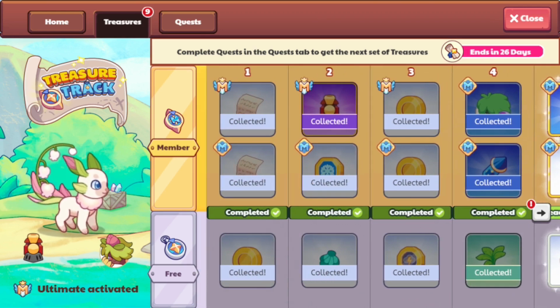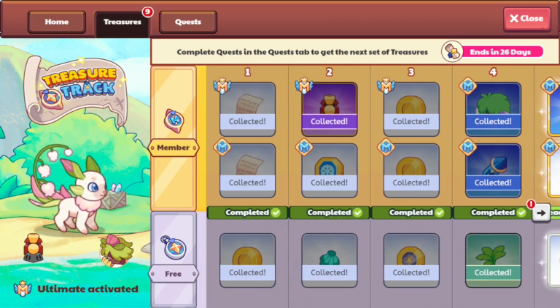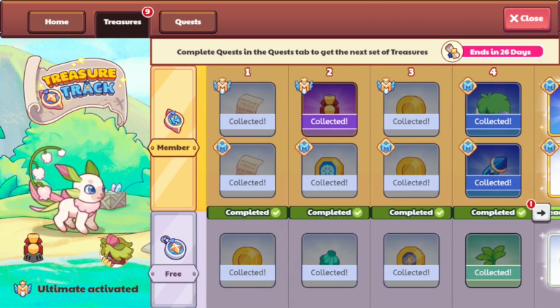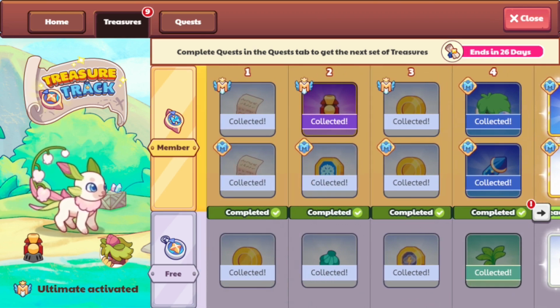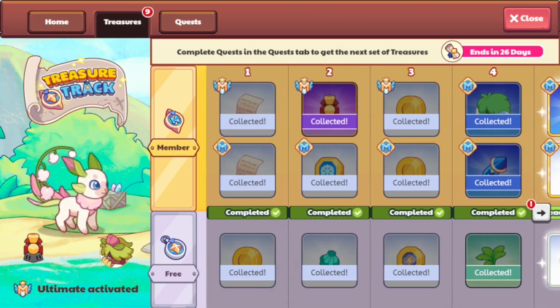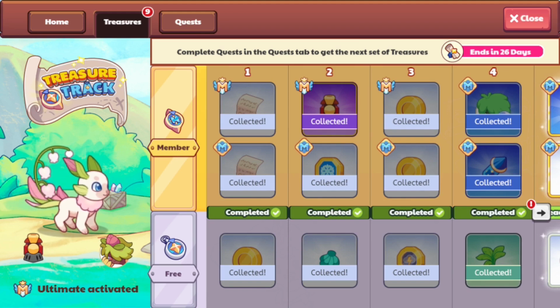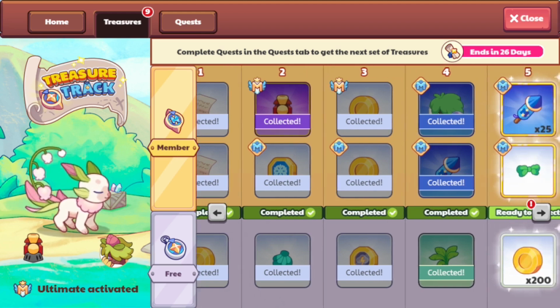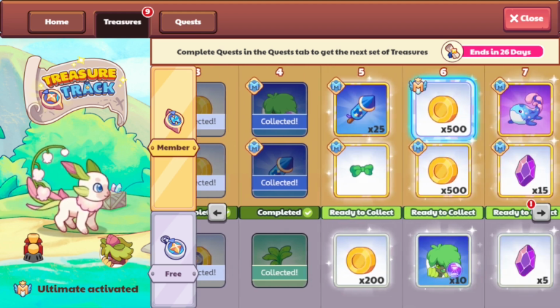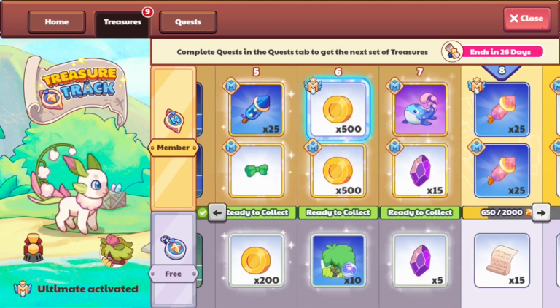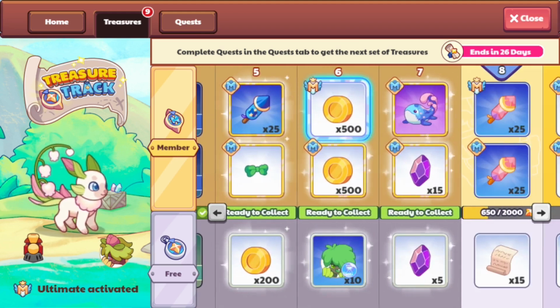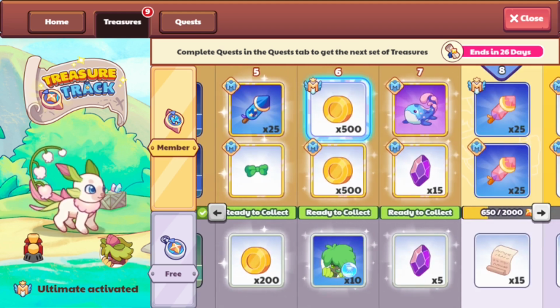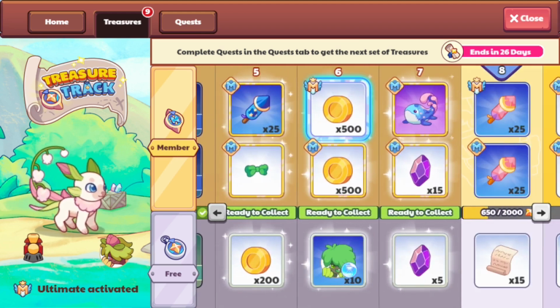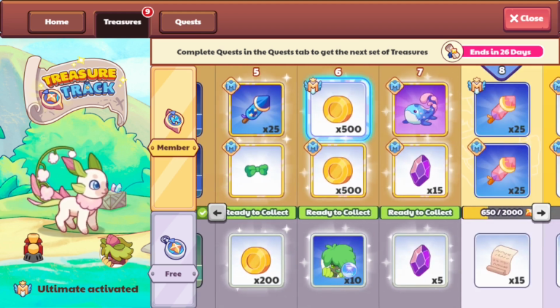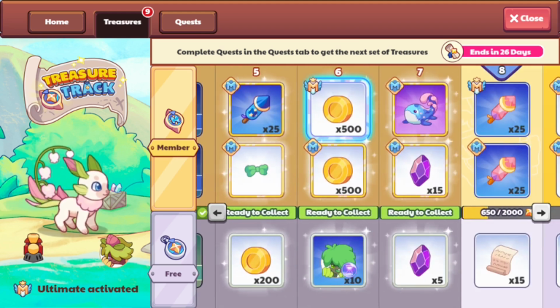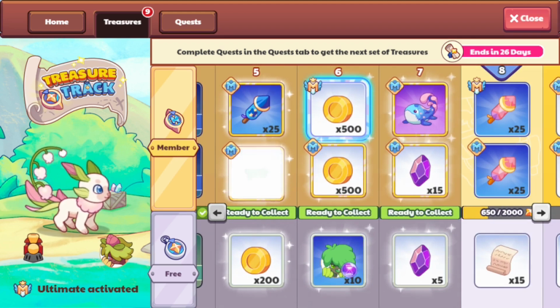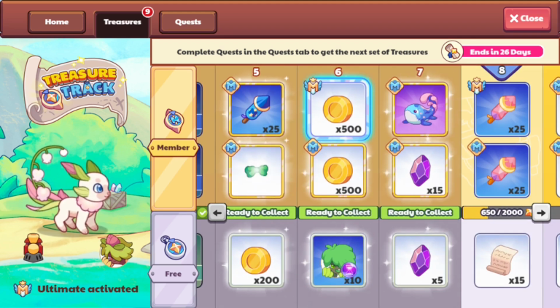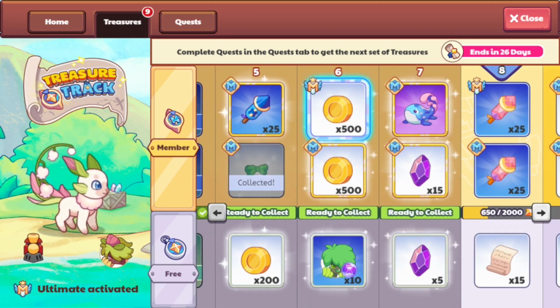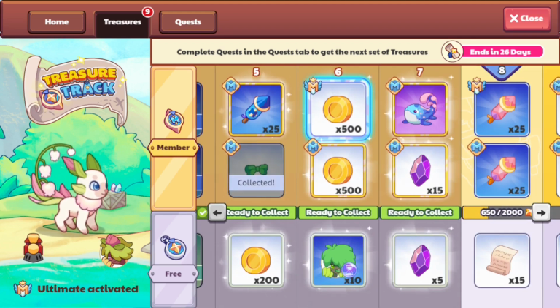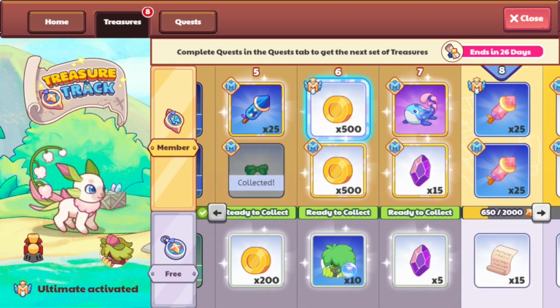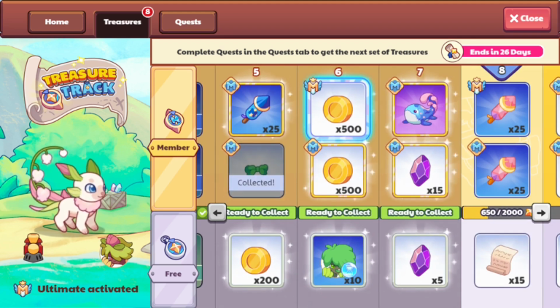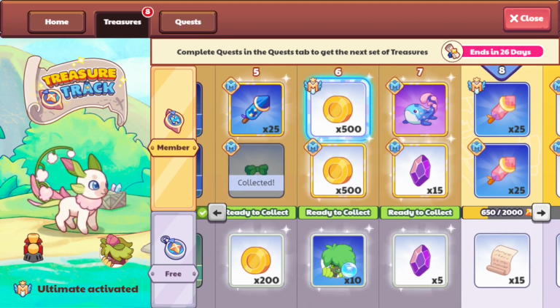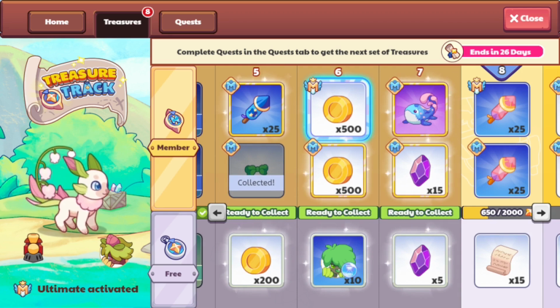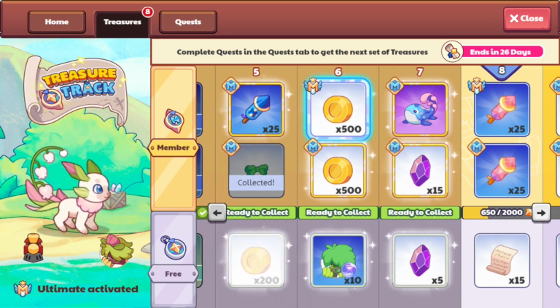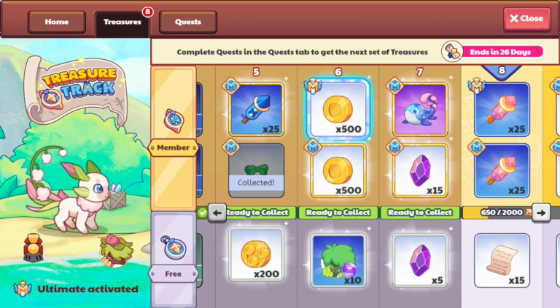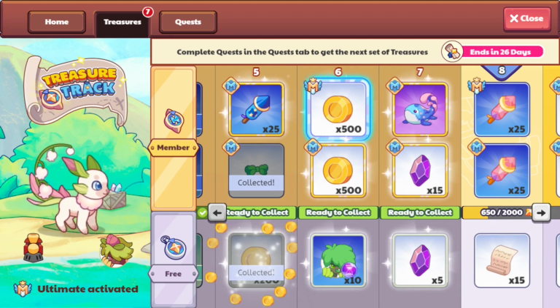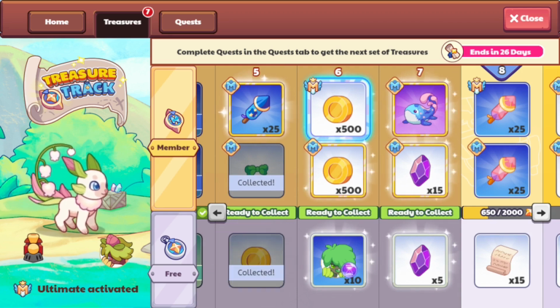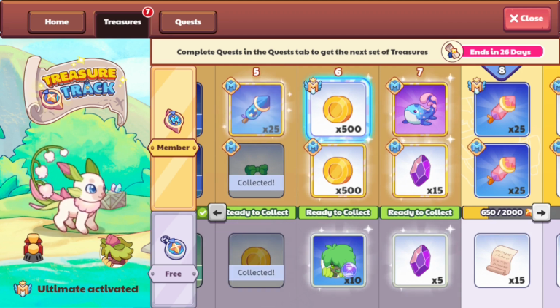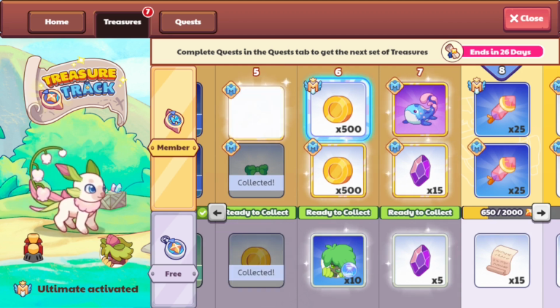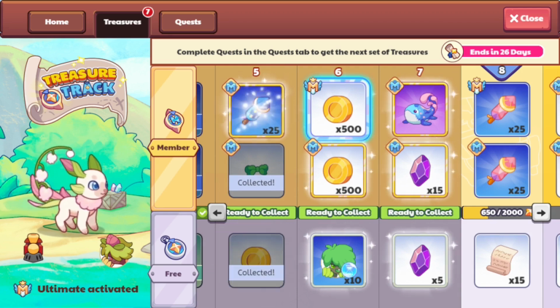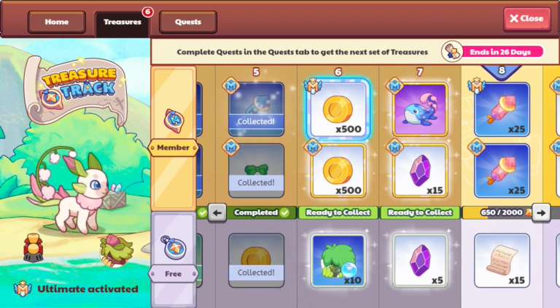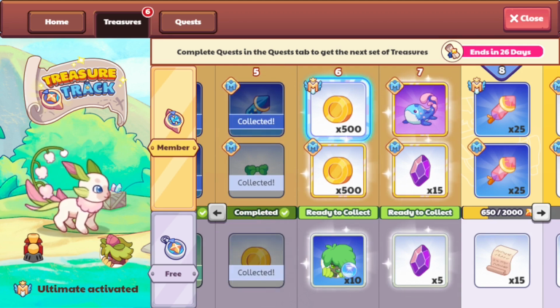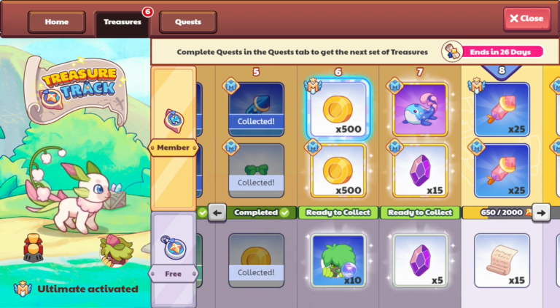We get some sort of new plants — I believe everyone gets these plants so I won't be going over them. I'll just be going over the things which are for members and non-members. Over here we seem to get some sort of bow as a member, but this might just be our membership chest as well, and some member rewards.